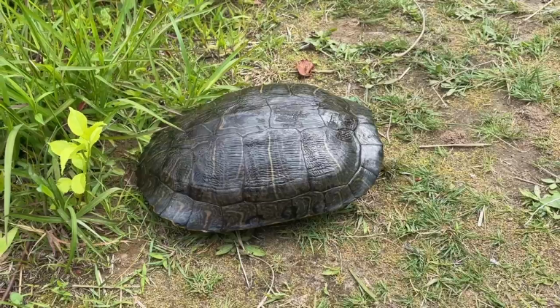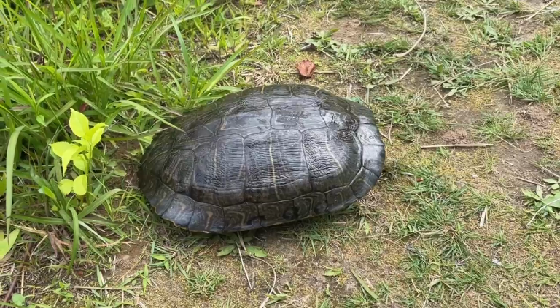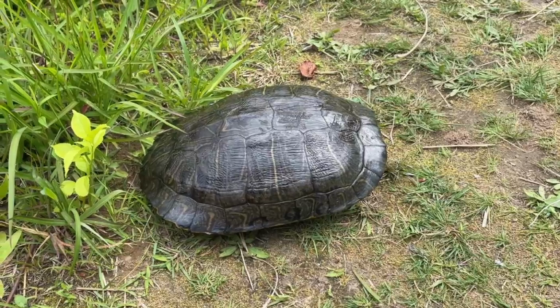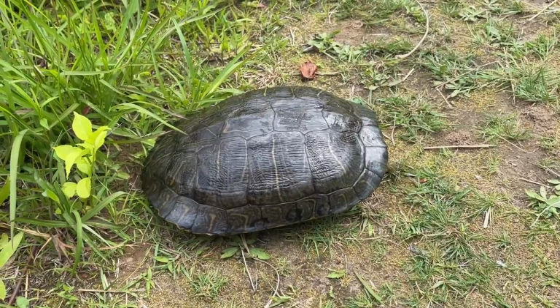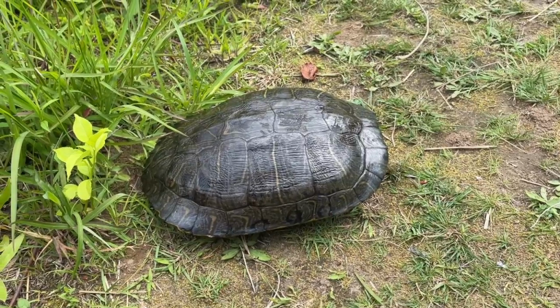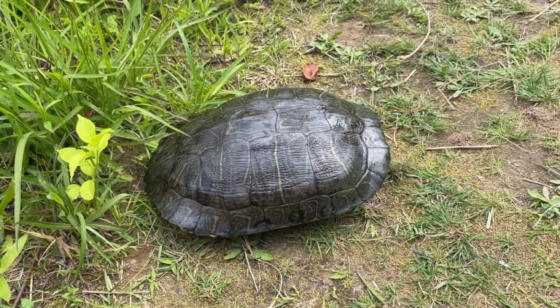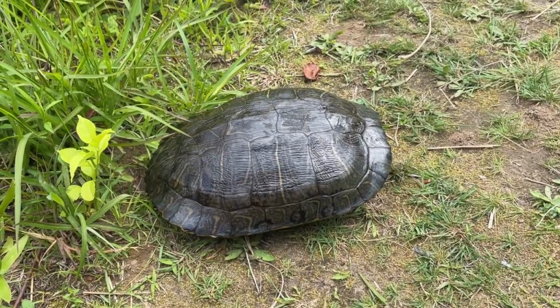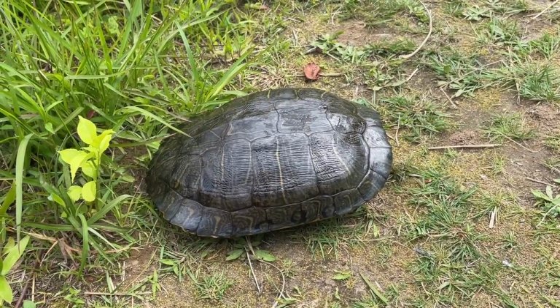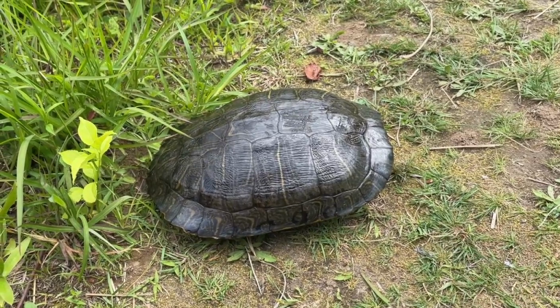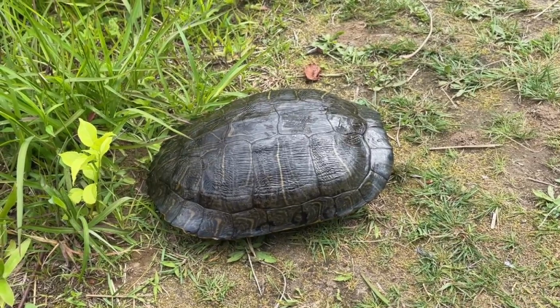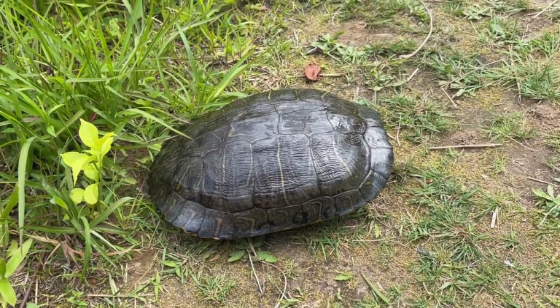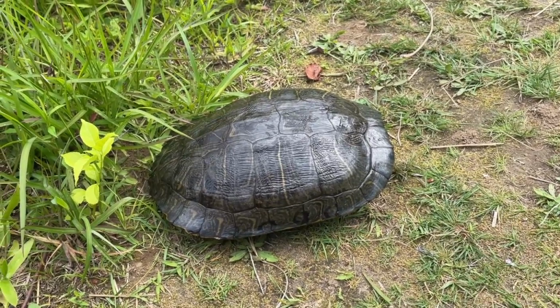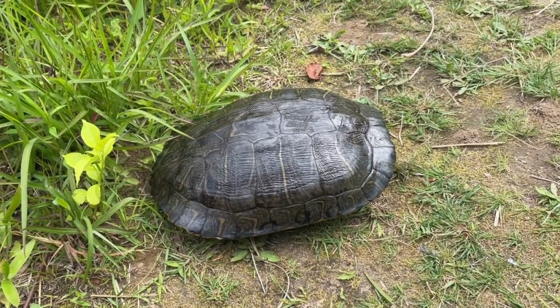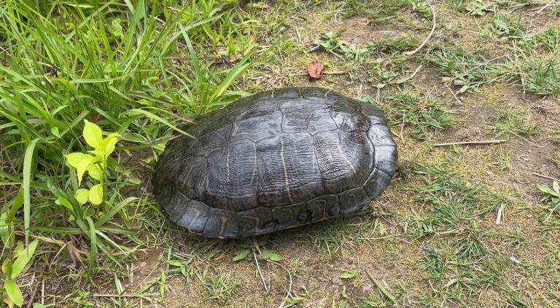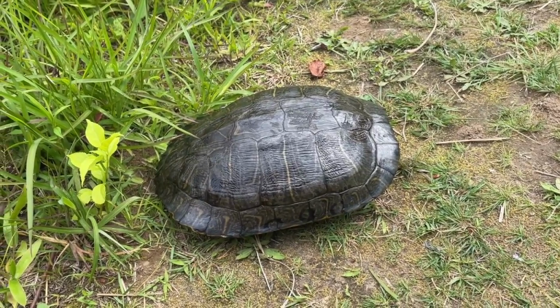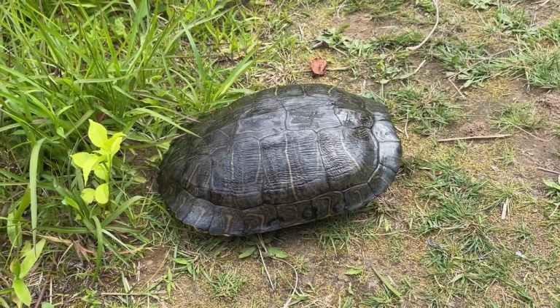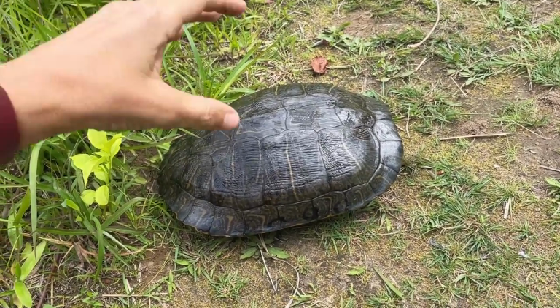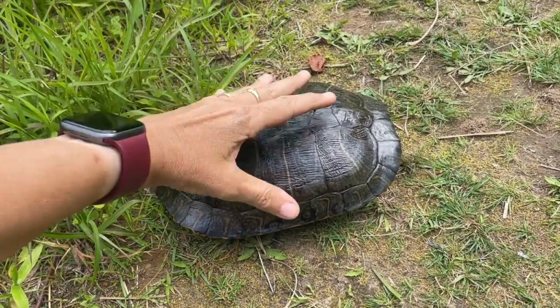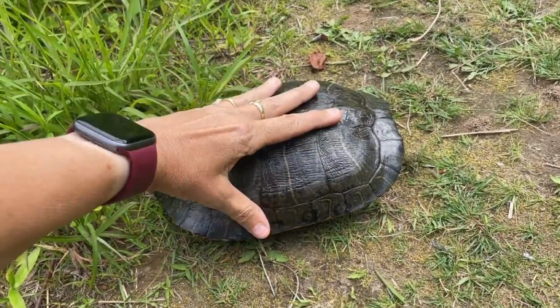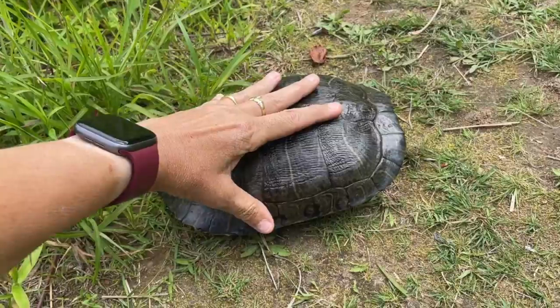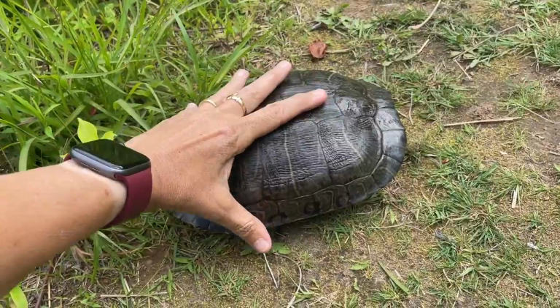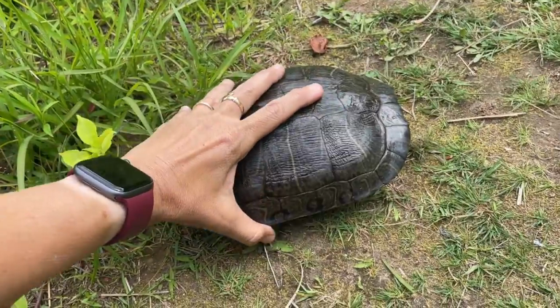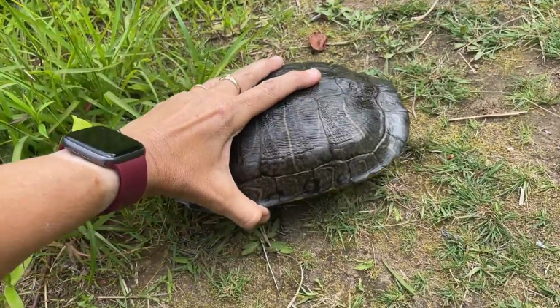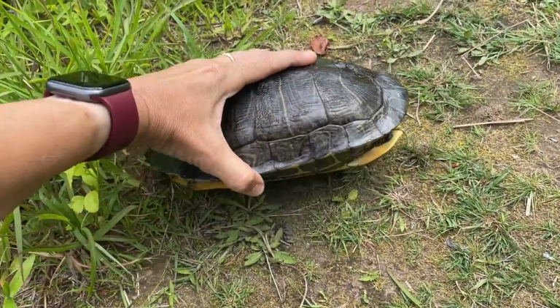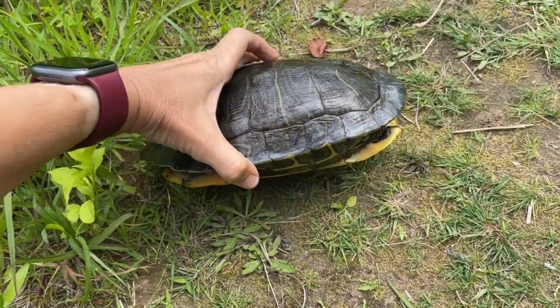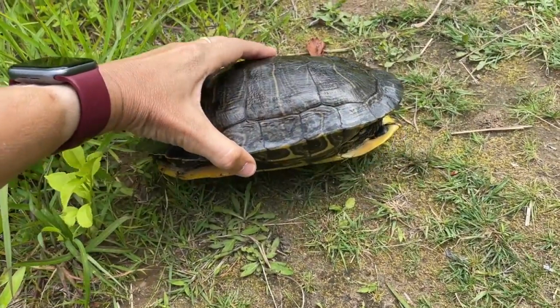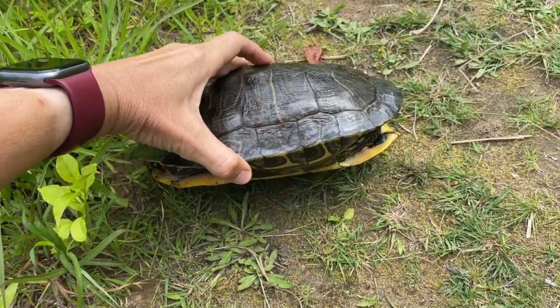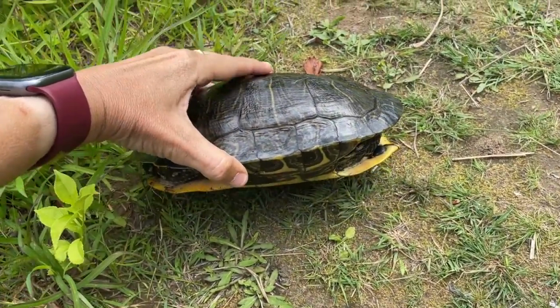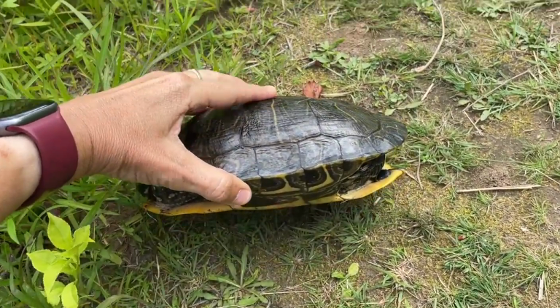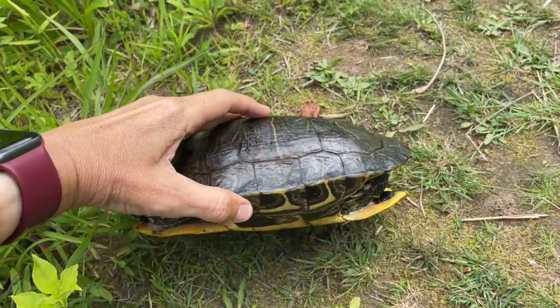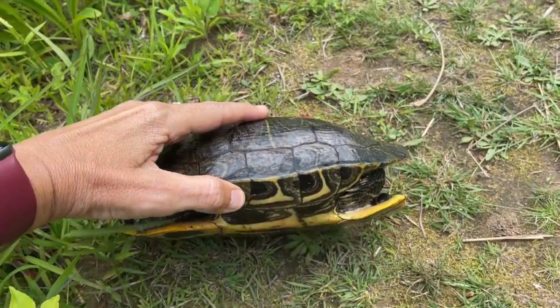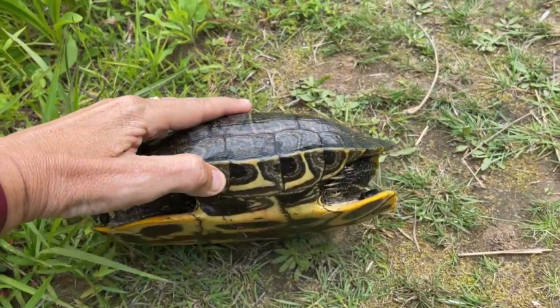As we're walking down the path I saw a turtle and from far away I thought it was a painted turtle. But look at the size of this one. So this is a red-eared slider.